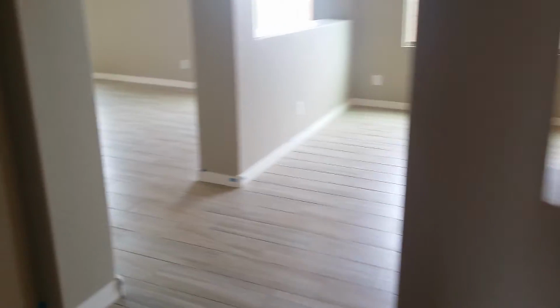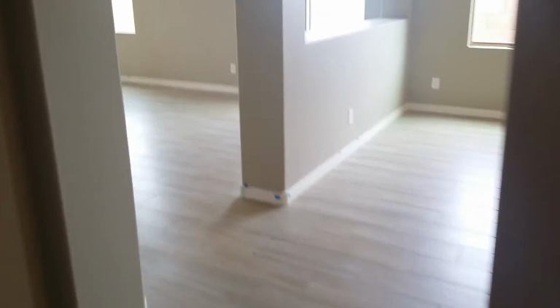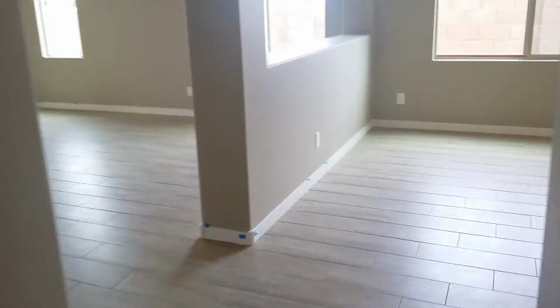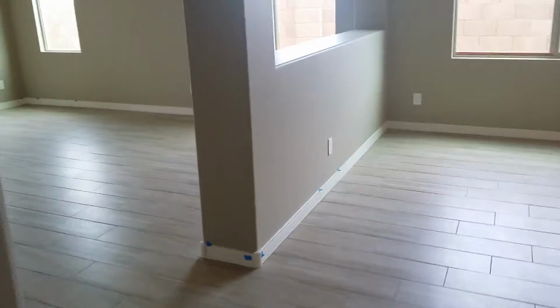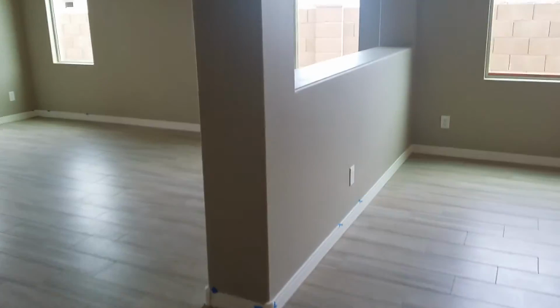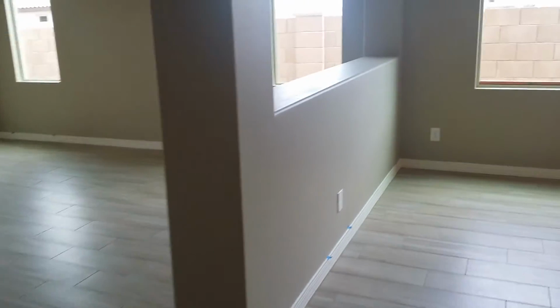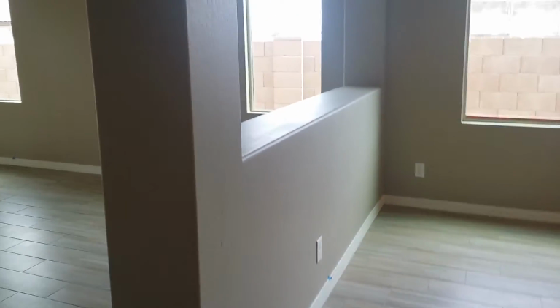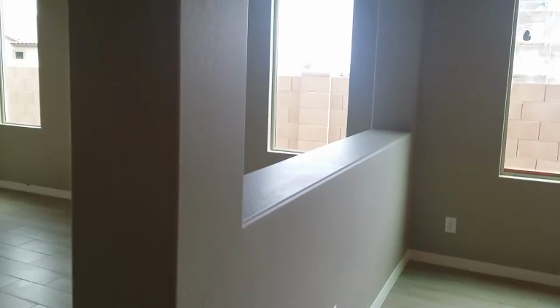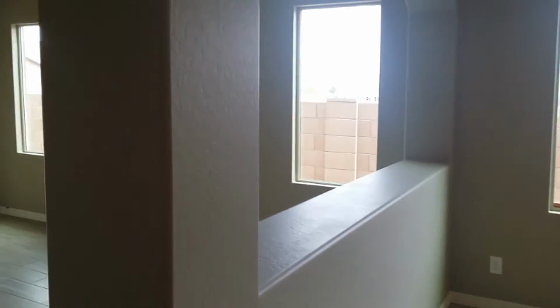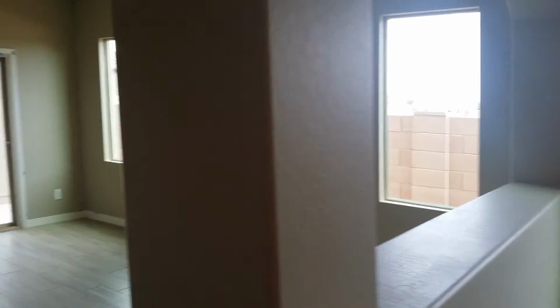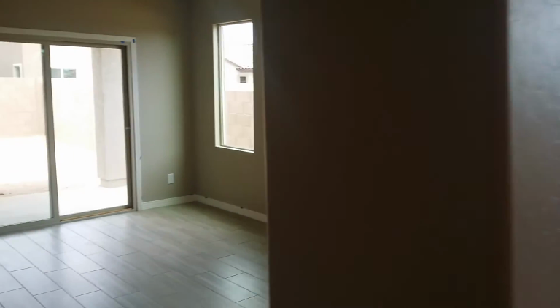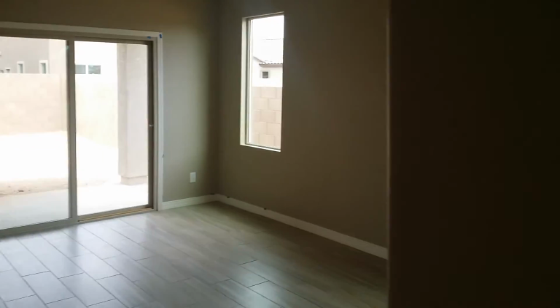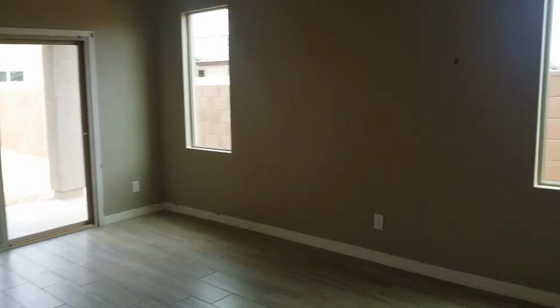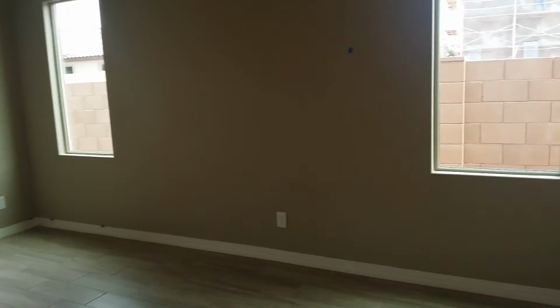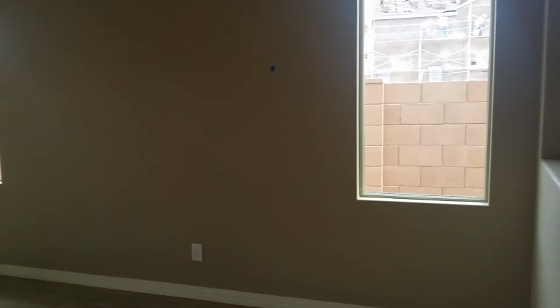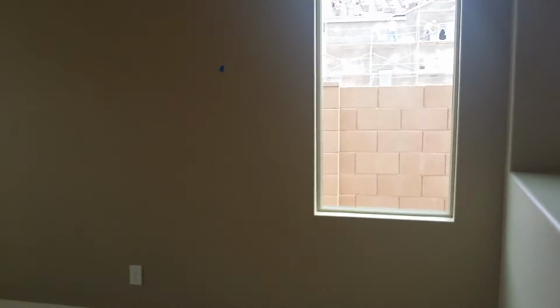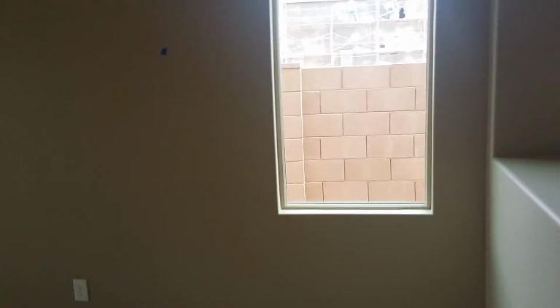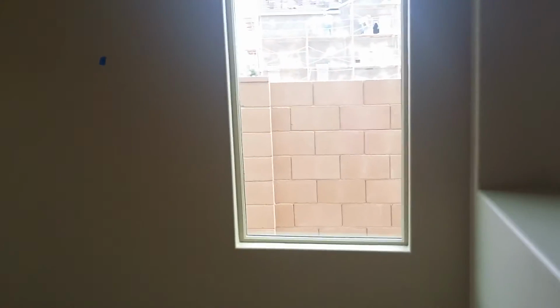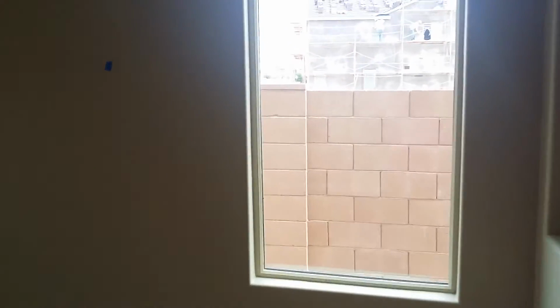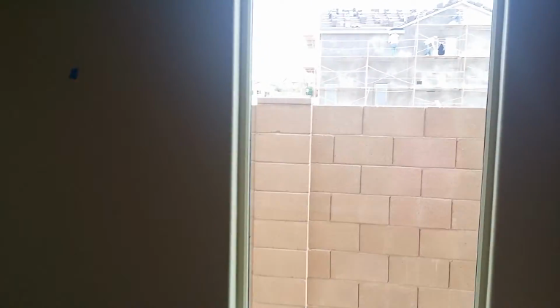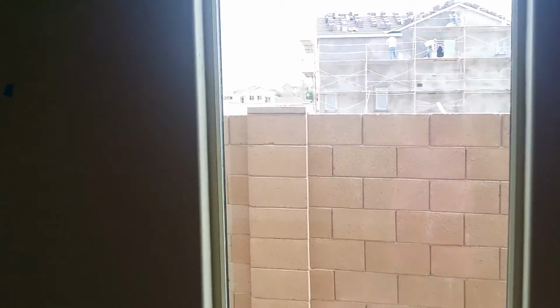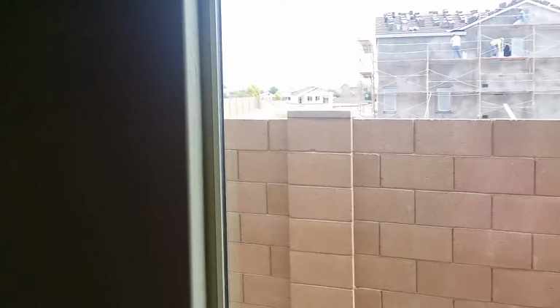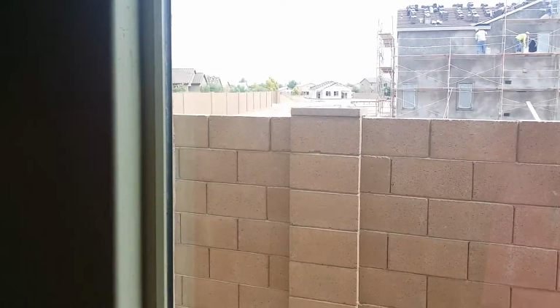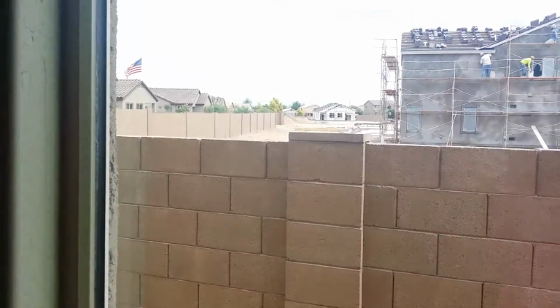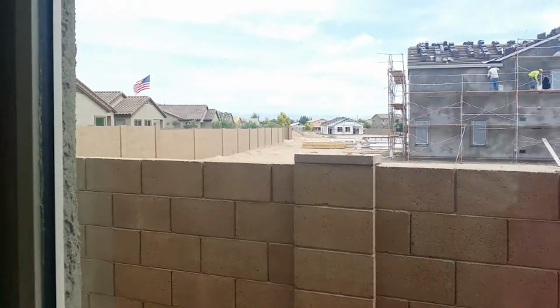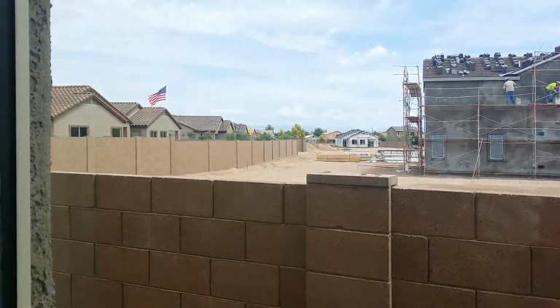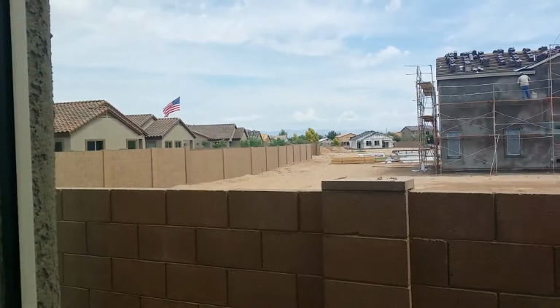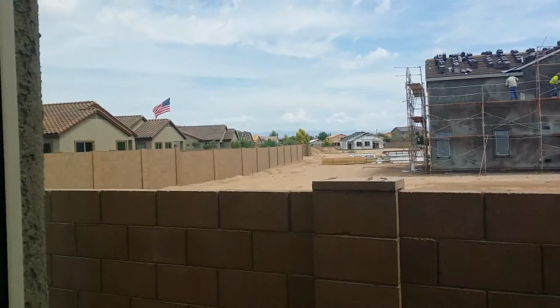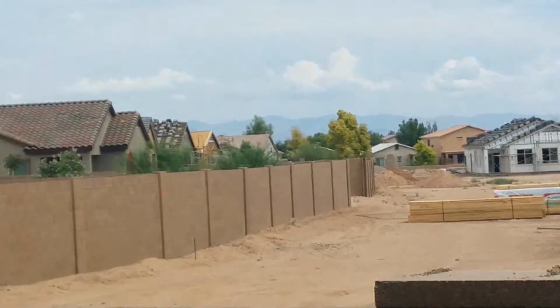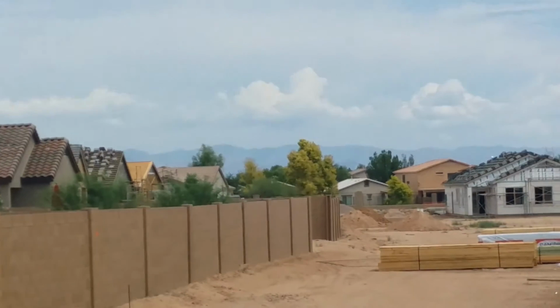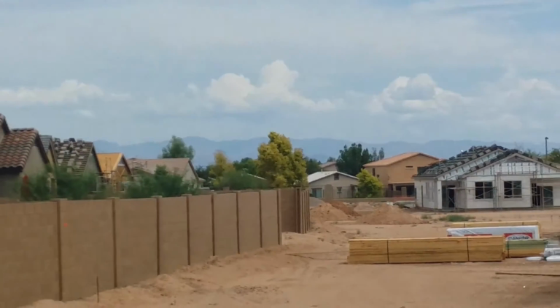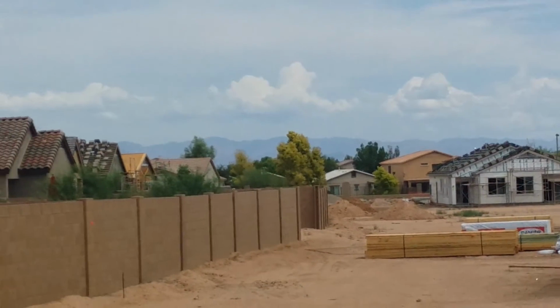There were some mountain views out of this window over here. They're still working on a house over here.